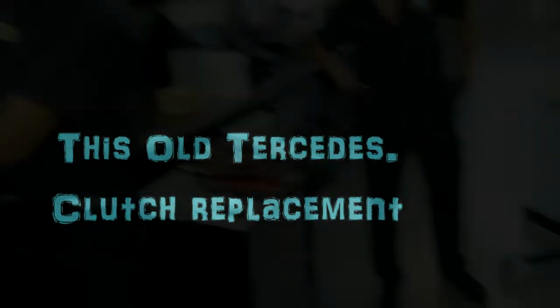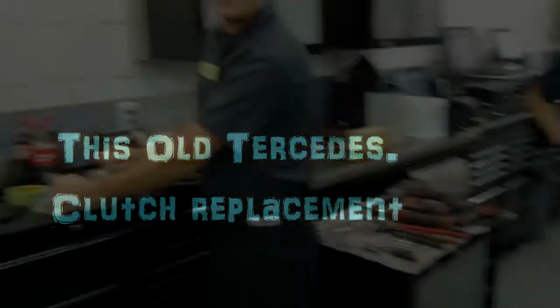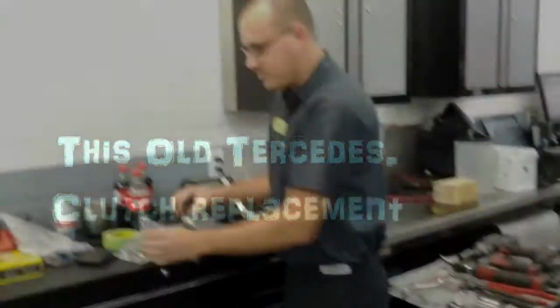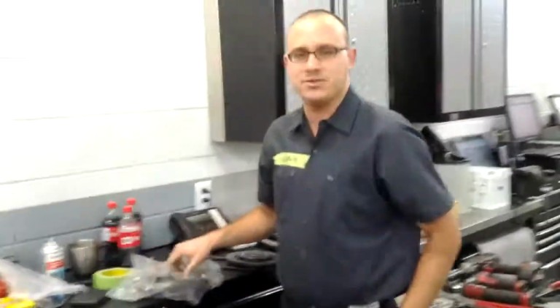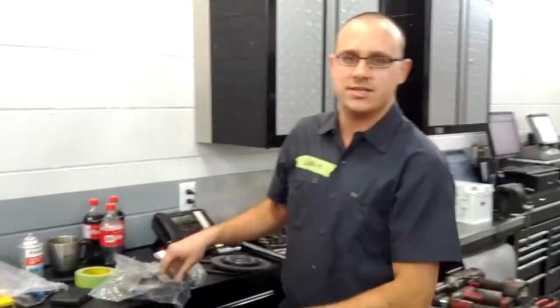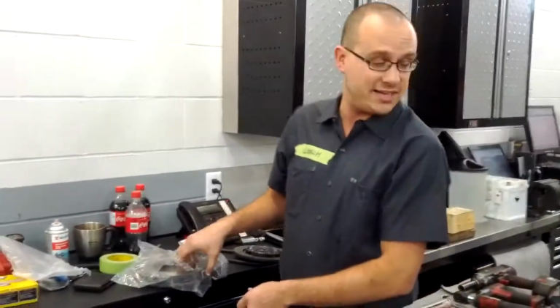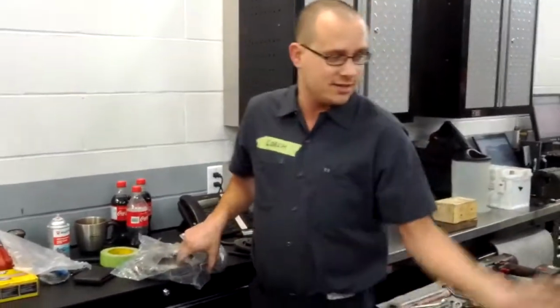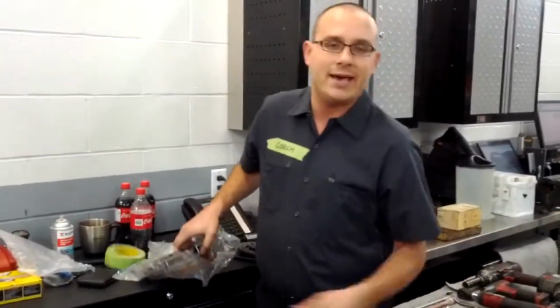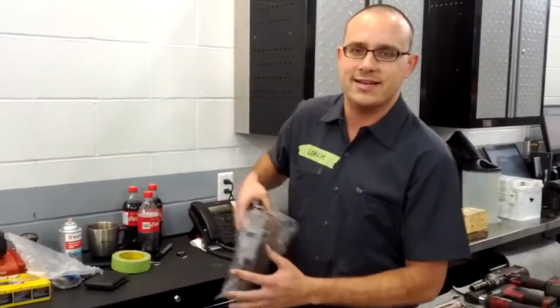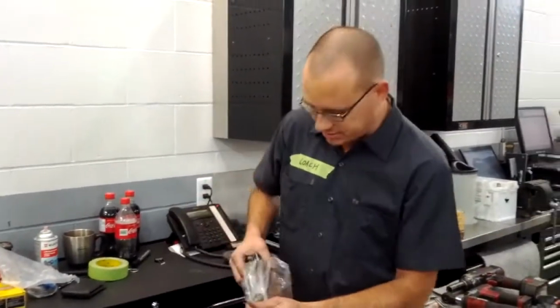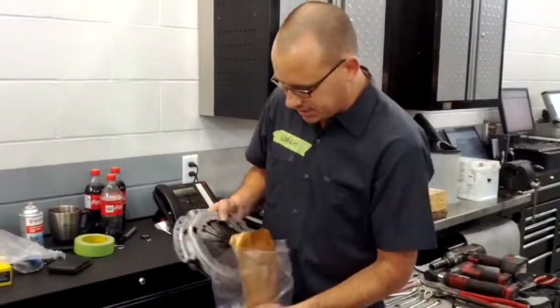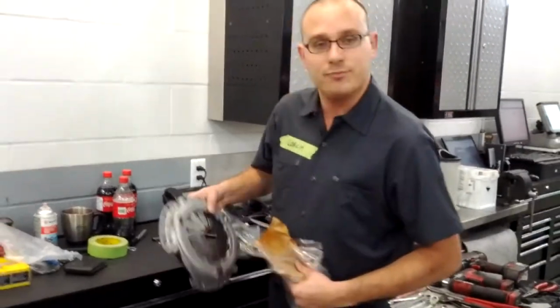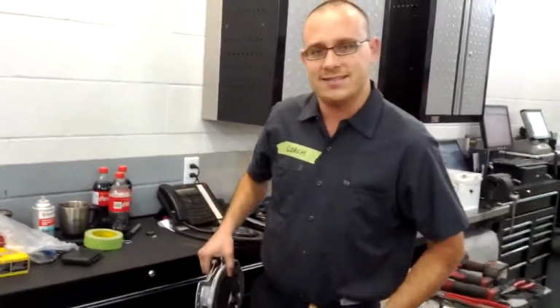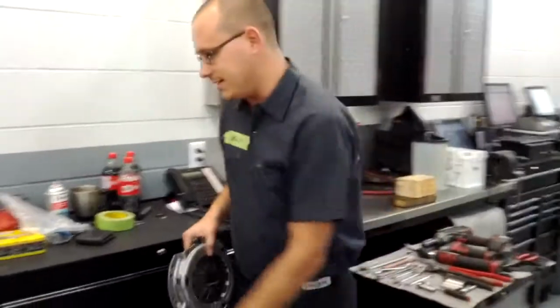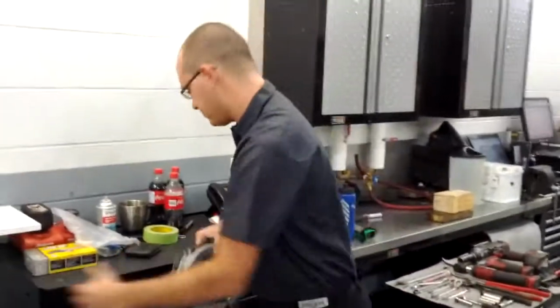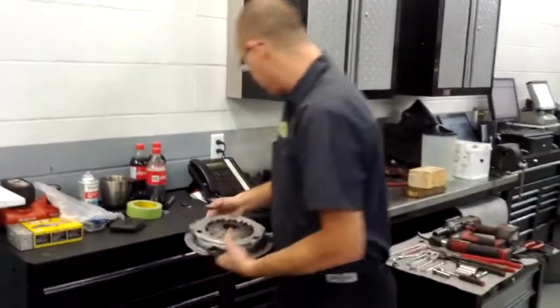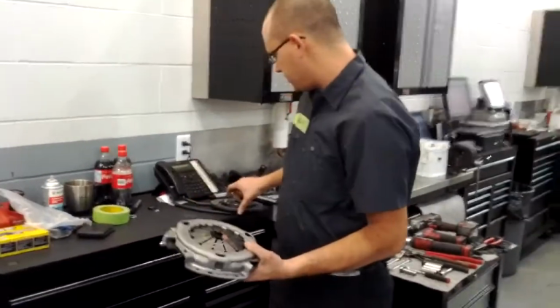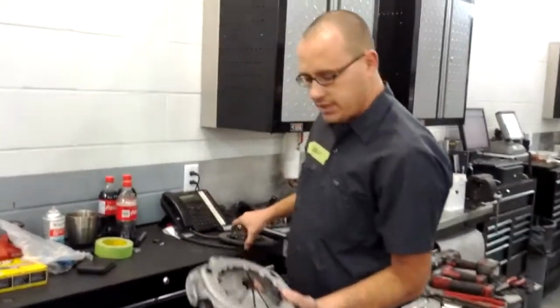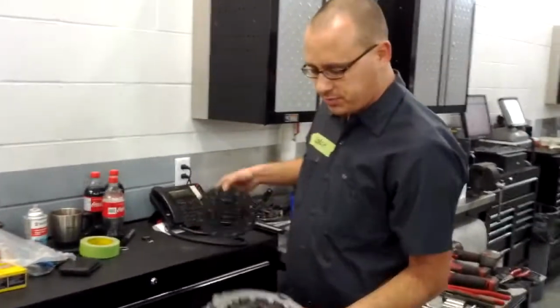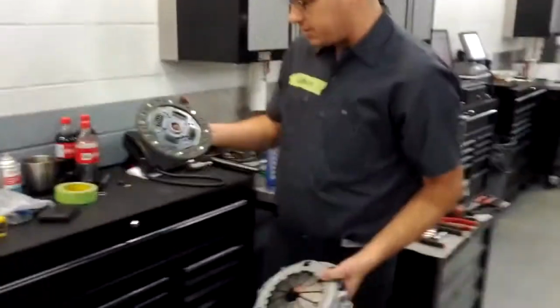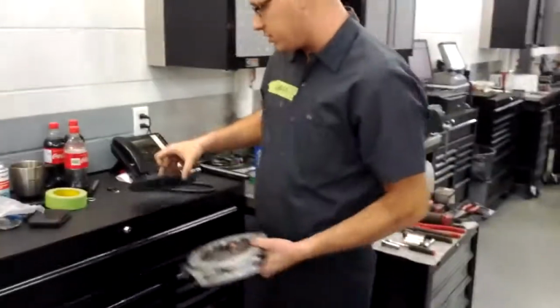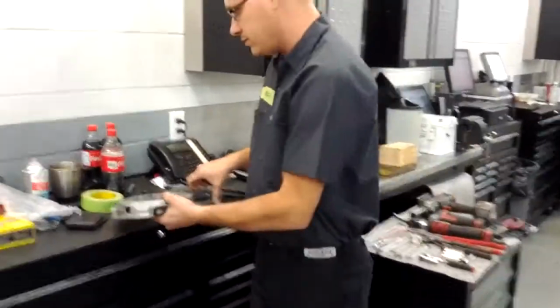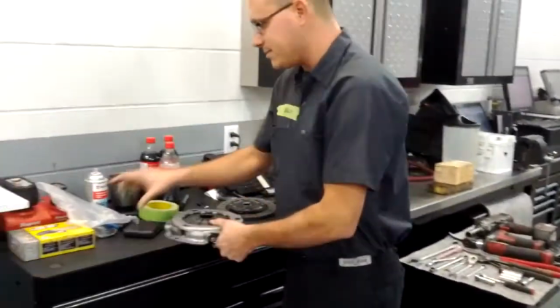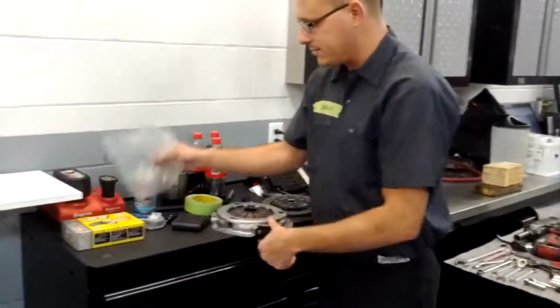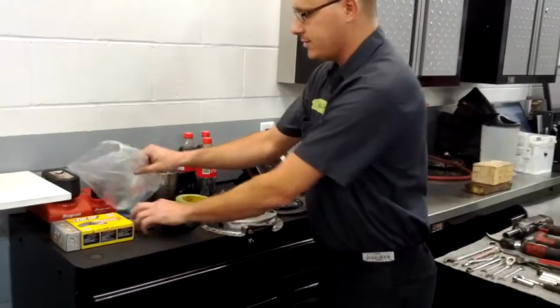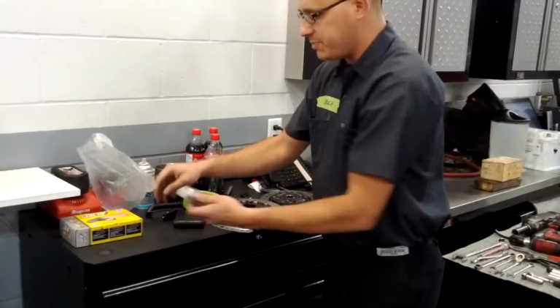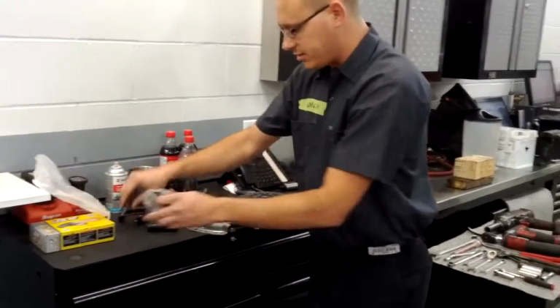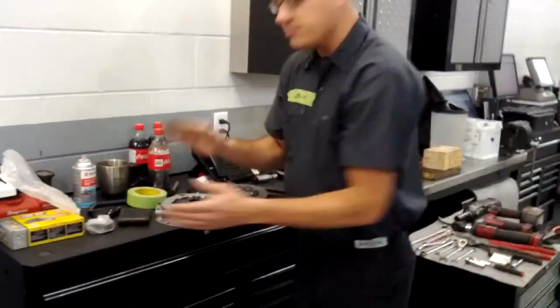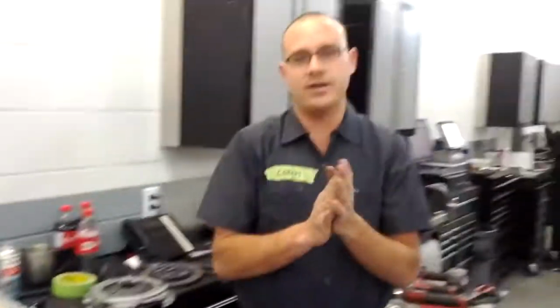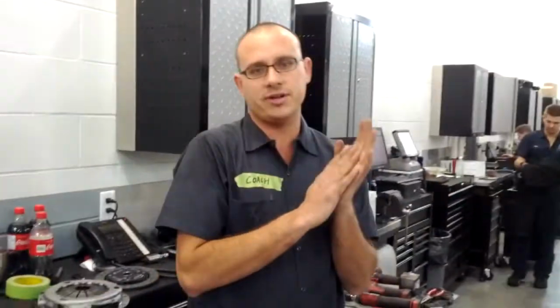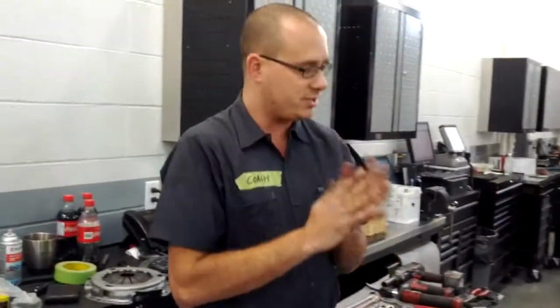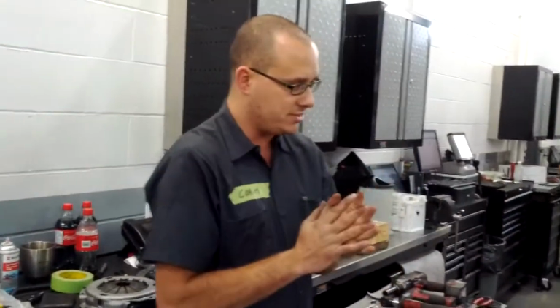Oh, hi! Welcome to another episode of This Old Tercedes. I'm working on the '96 Tercel here today. What I have on my hands is a new pressure plate, clutch disc, release bearing, all that crap. Today we're going to change the clutch on this Tercel.